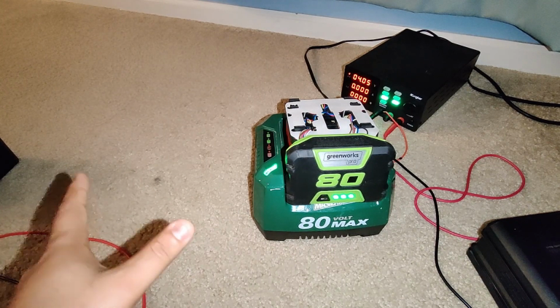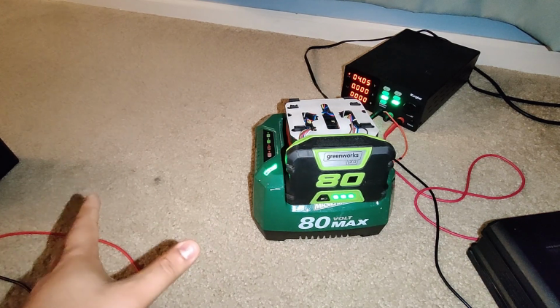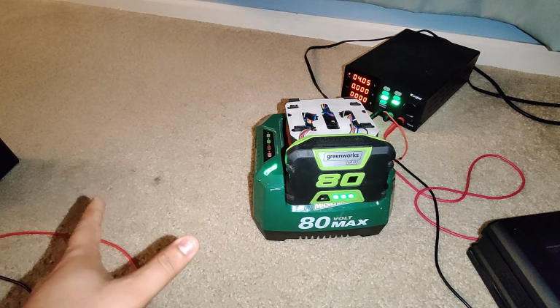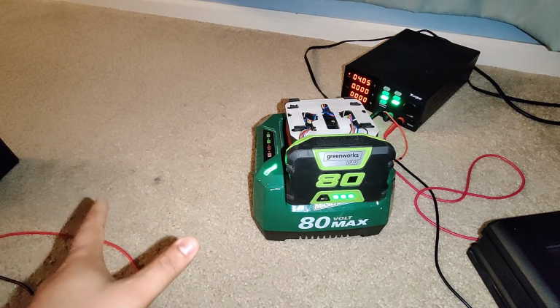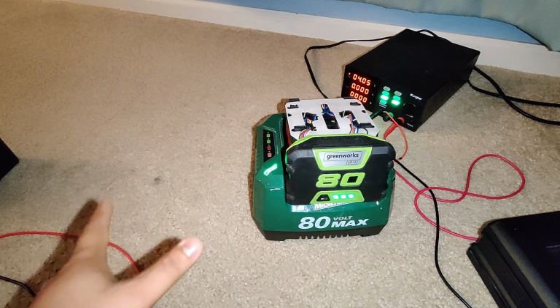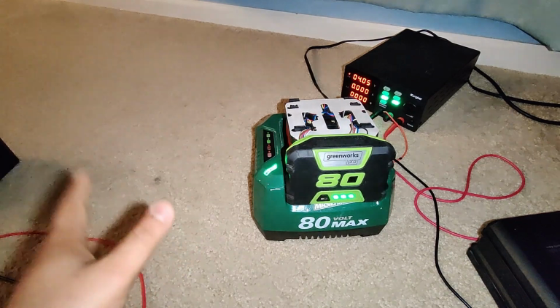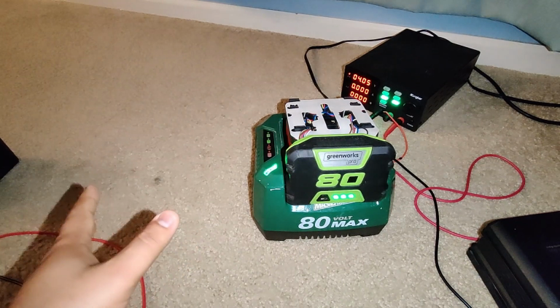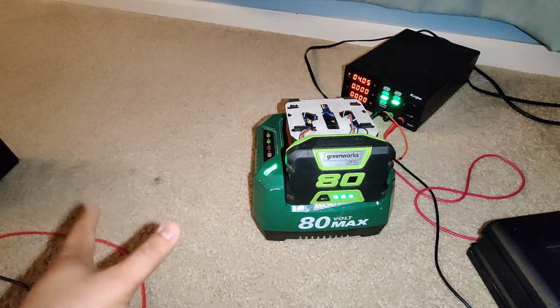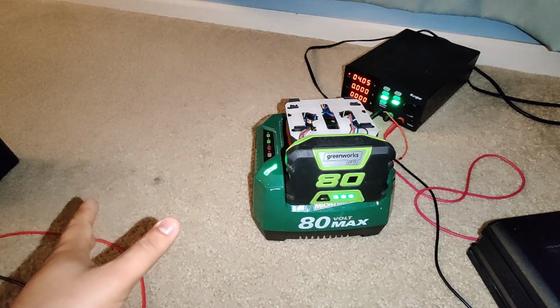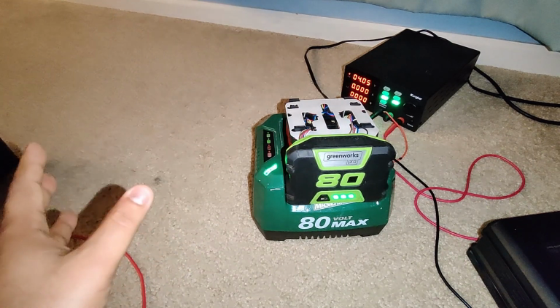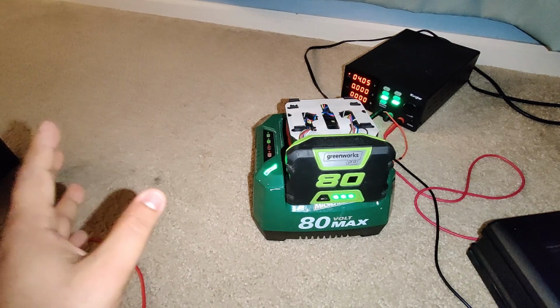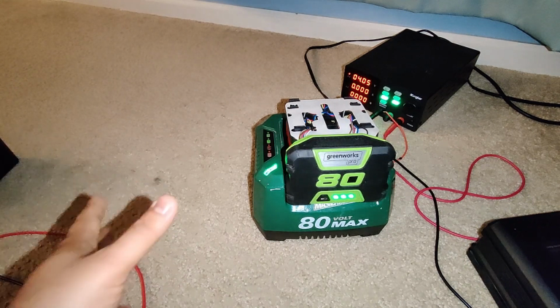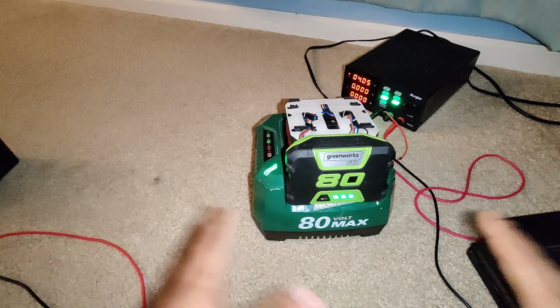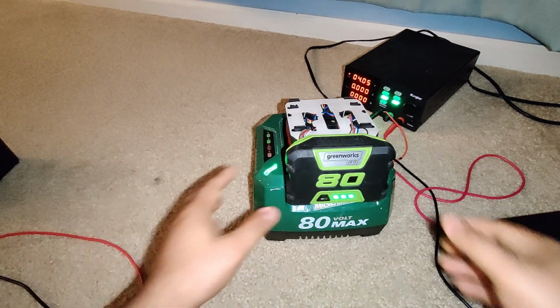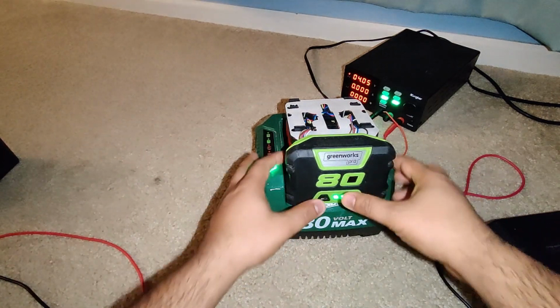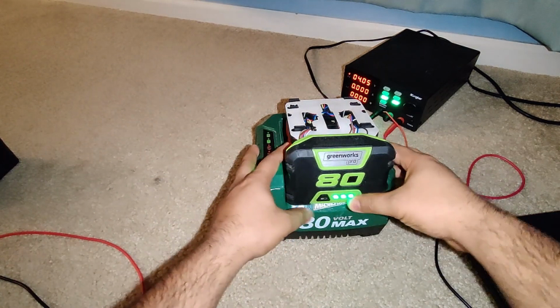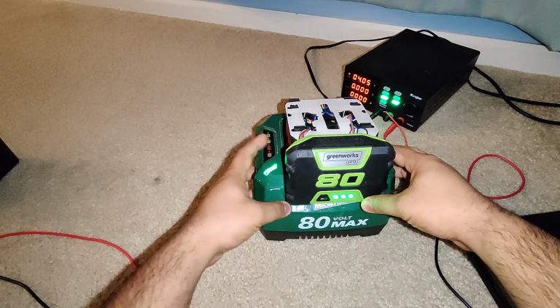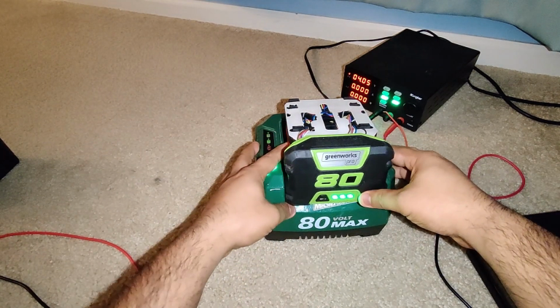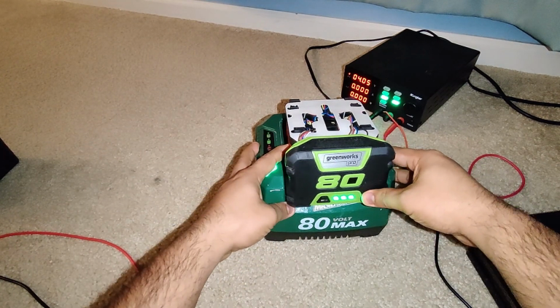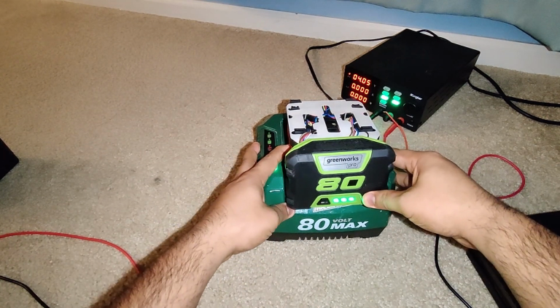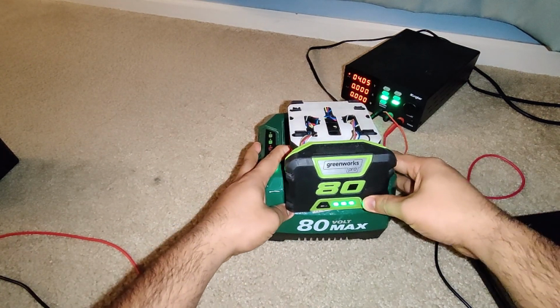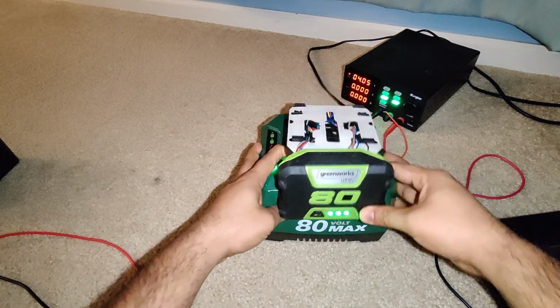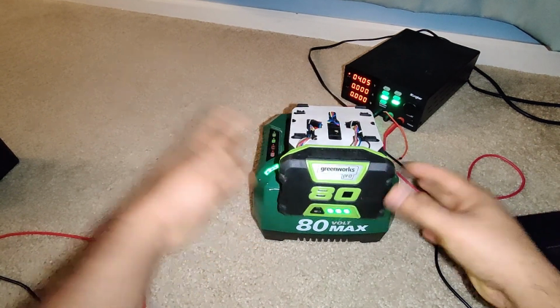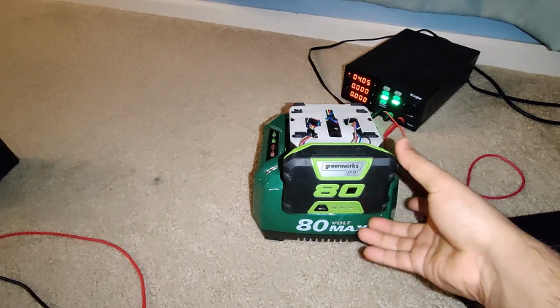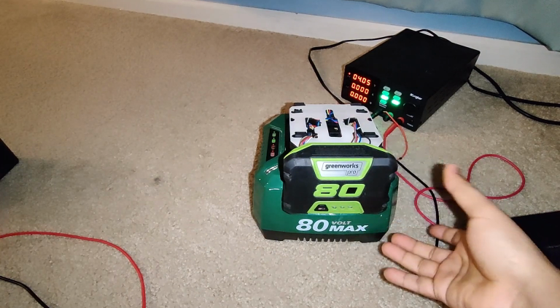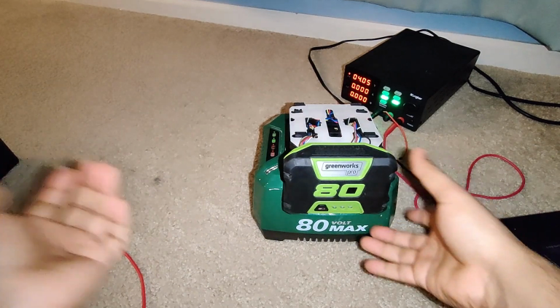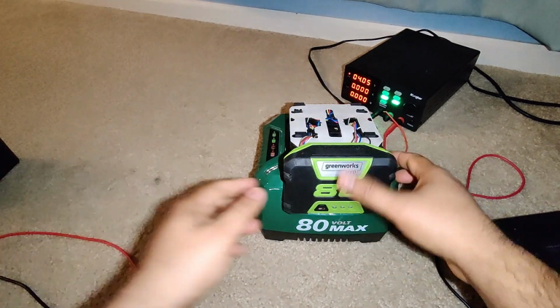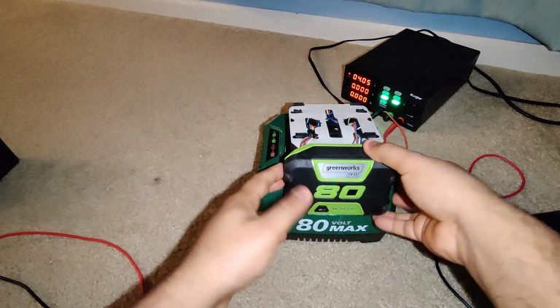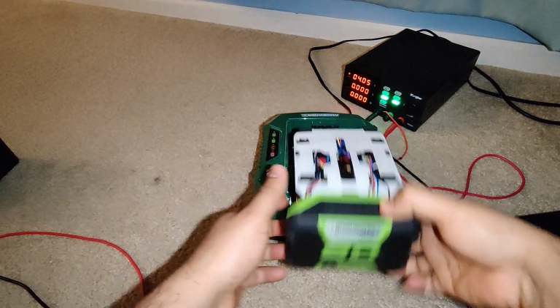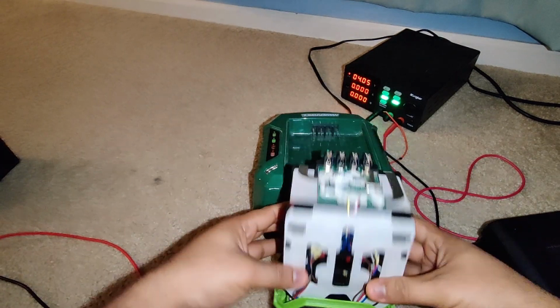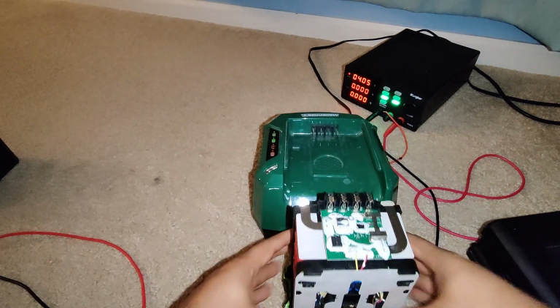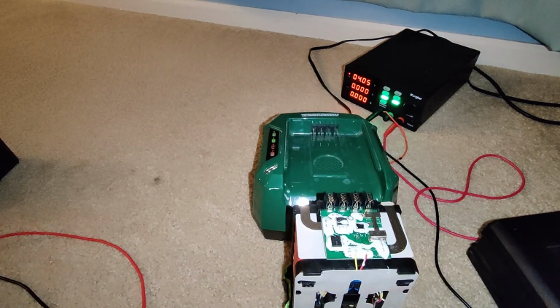I do think it's fixed, but we don't know. I'm gonna keep you guys posted. Right now as you can see it's fully charged — we did manually charge it — but yeah, fully charged. It's acting perfectly normal at fully 80 volt.